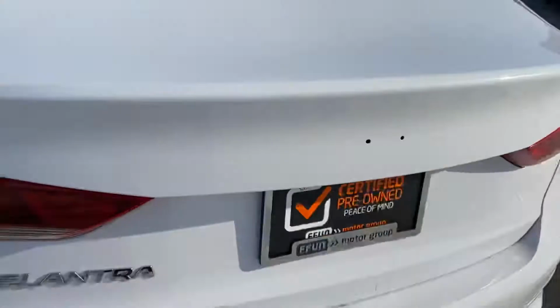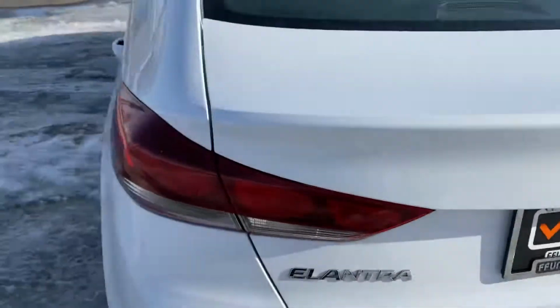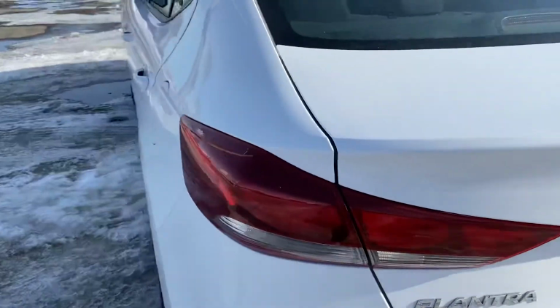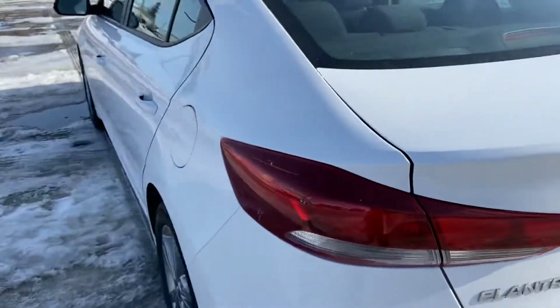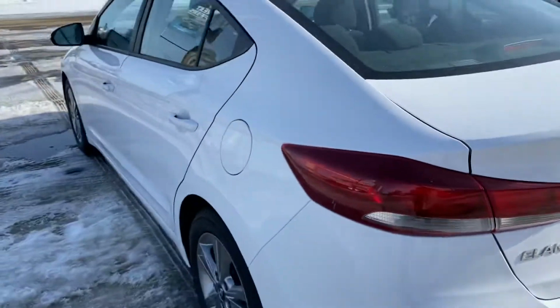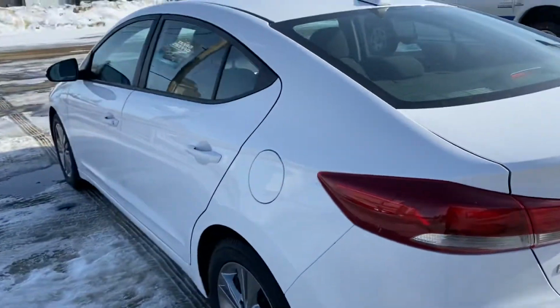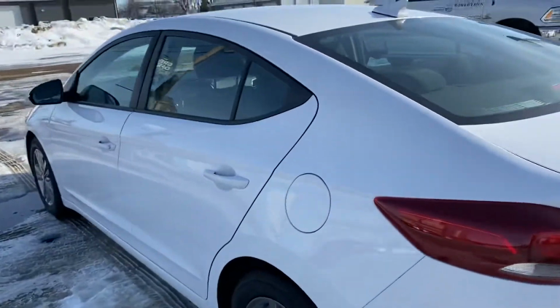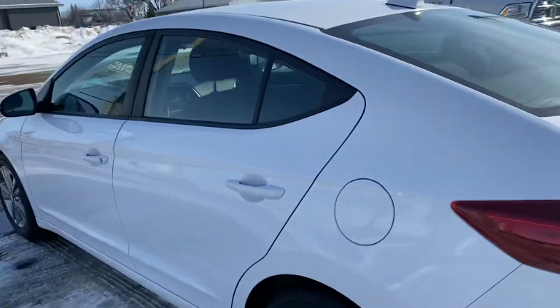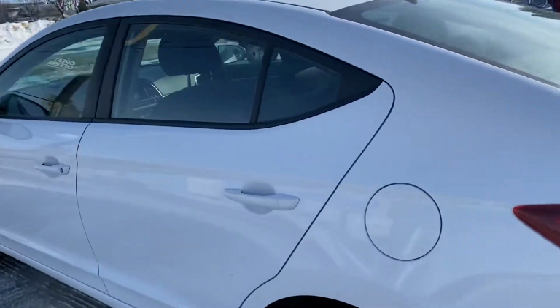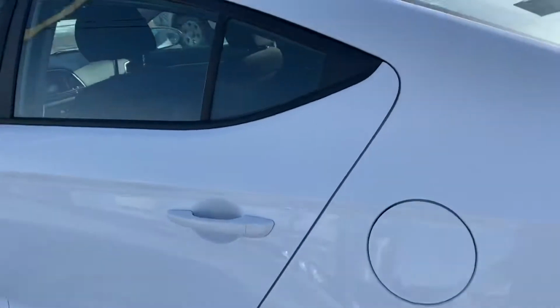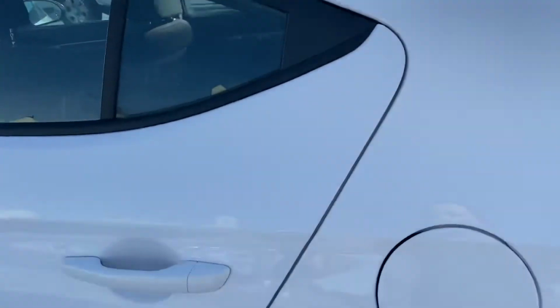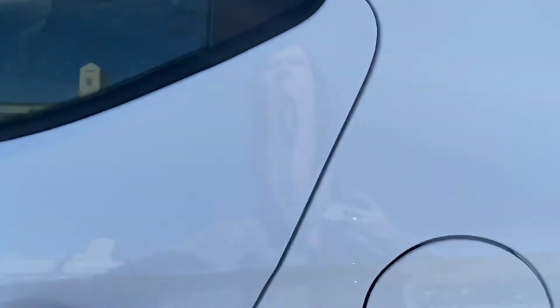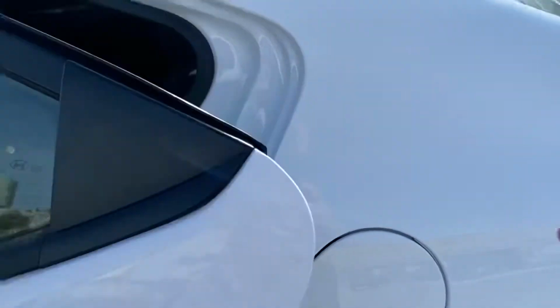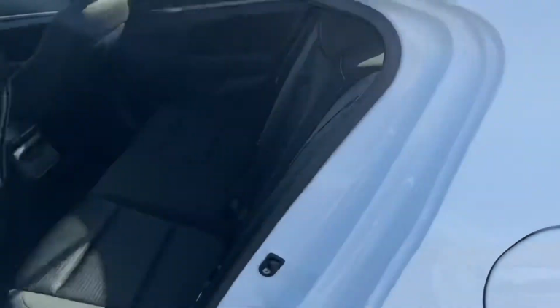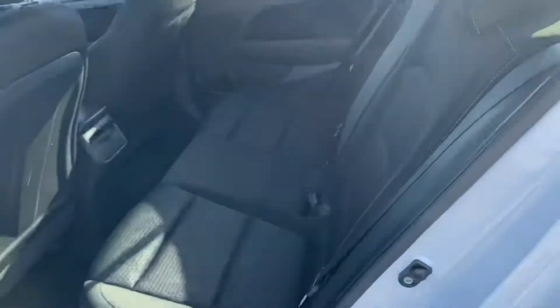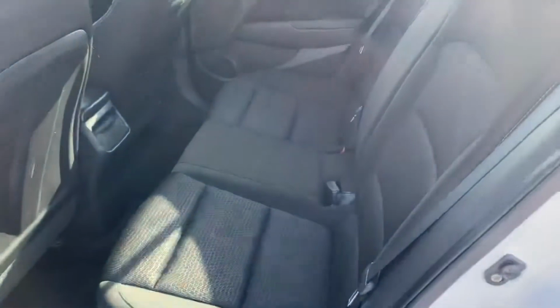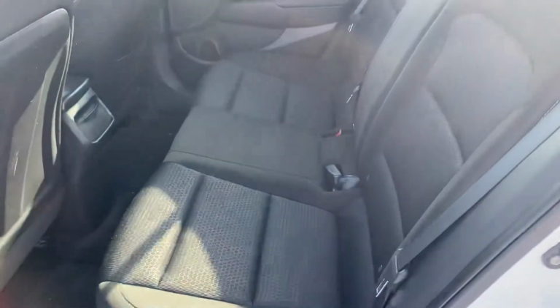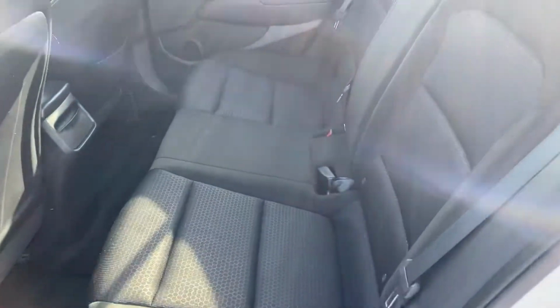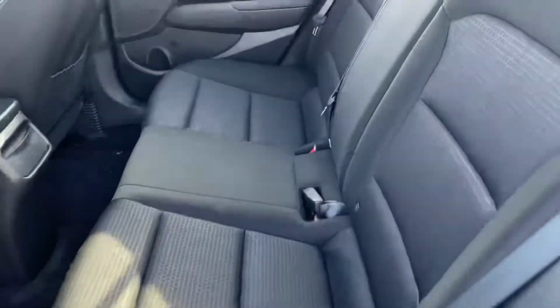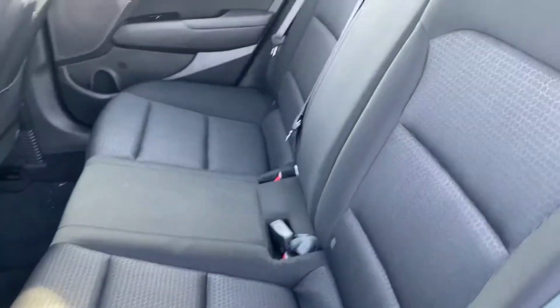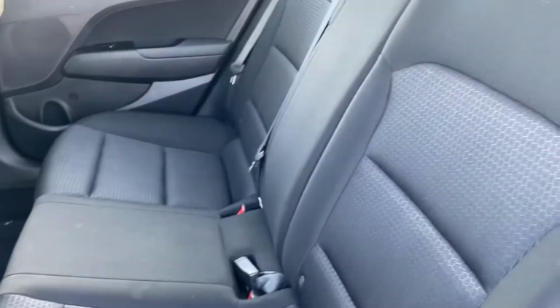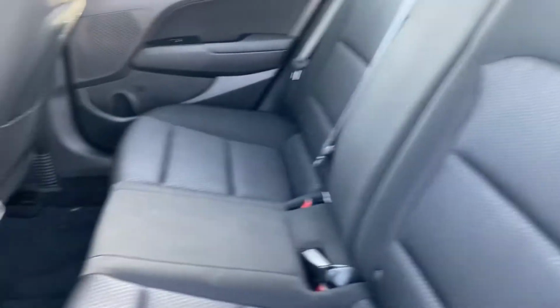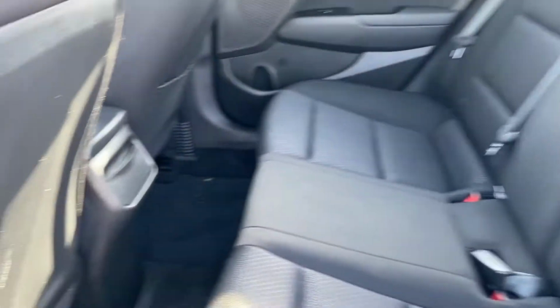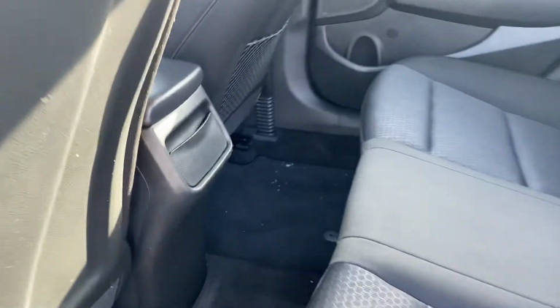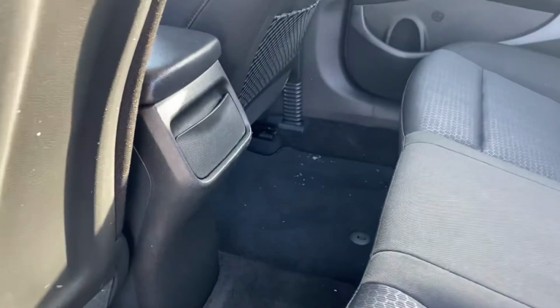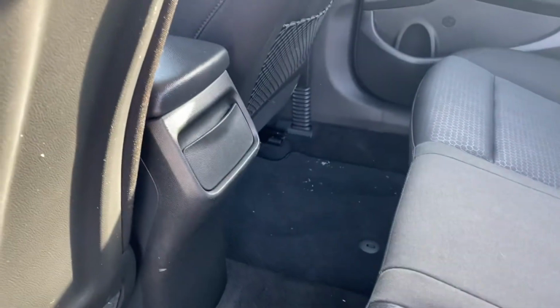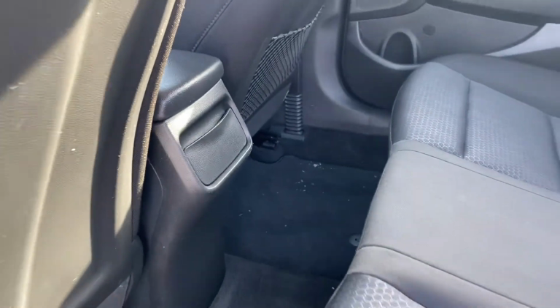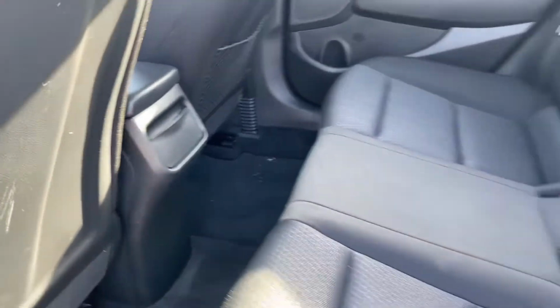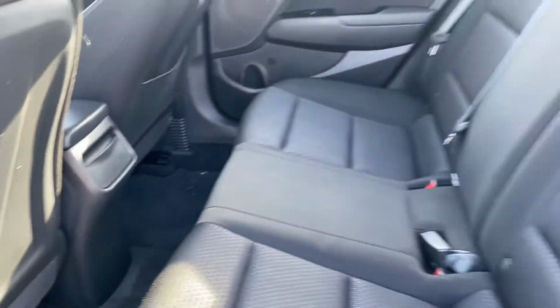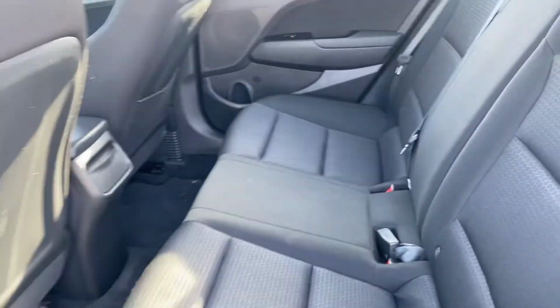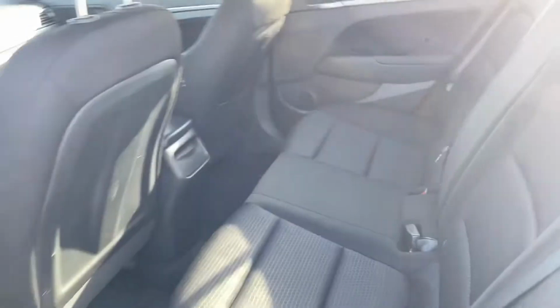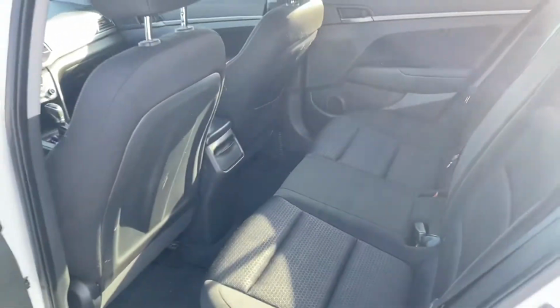Taking you all the way around to the back seat here. It's got that nice black cloth interior. Cup holders pull out right there as well. Lots of room.